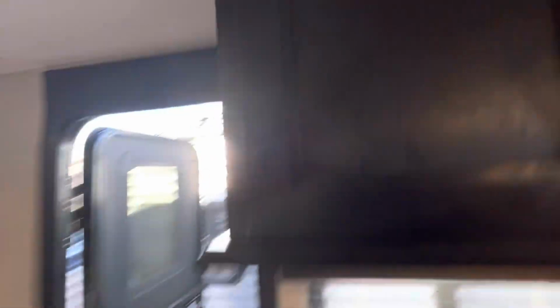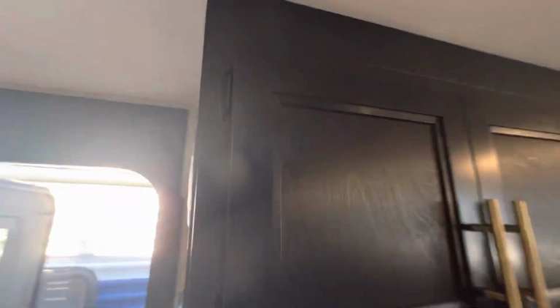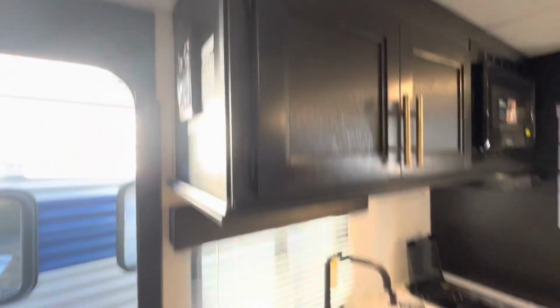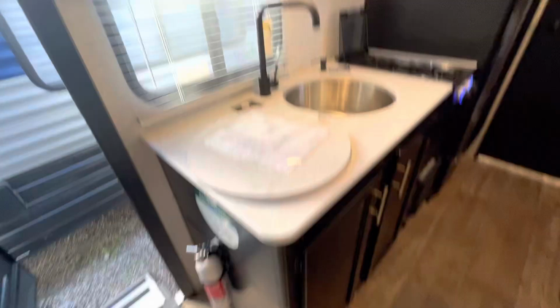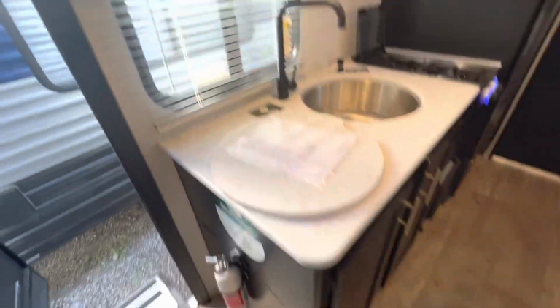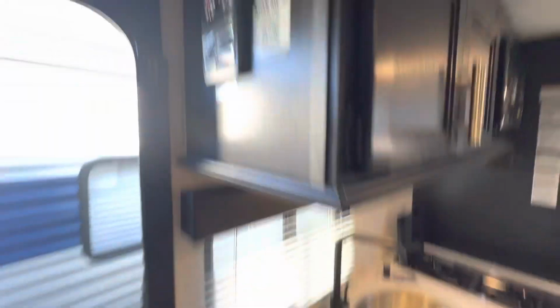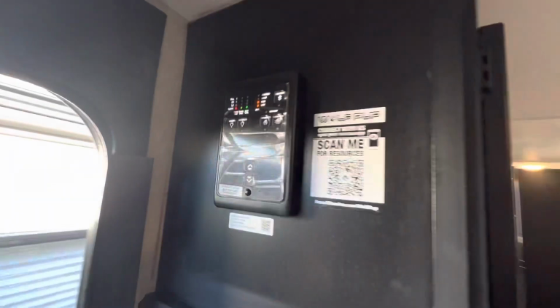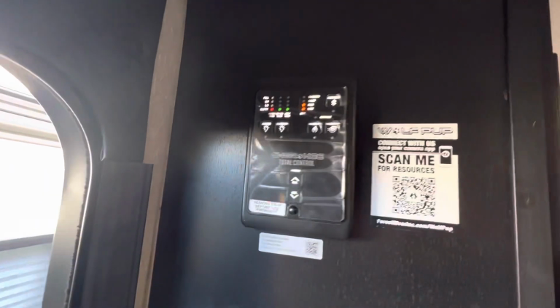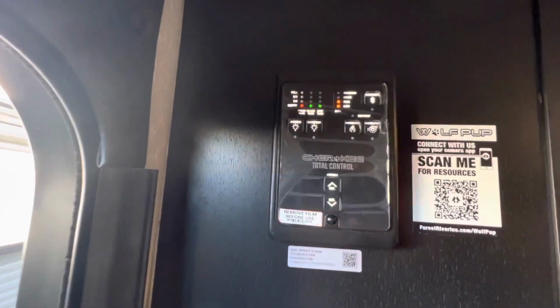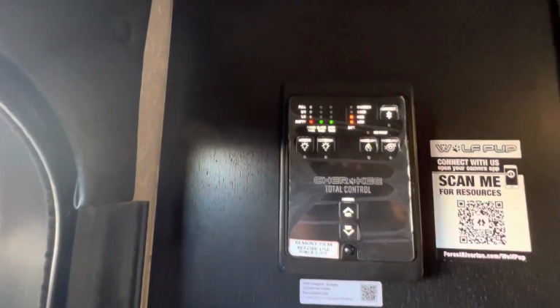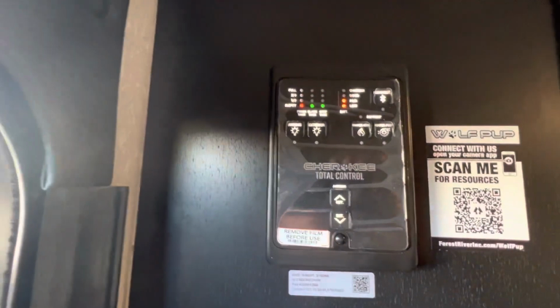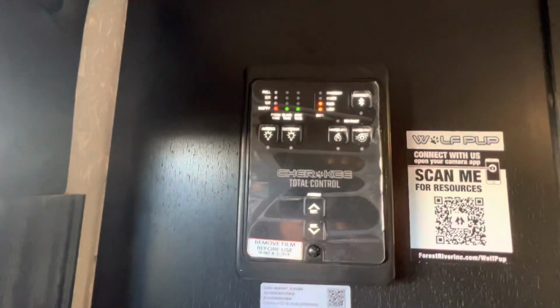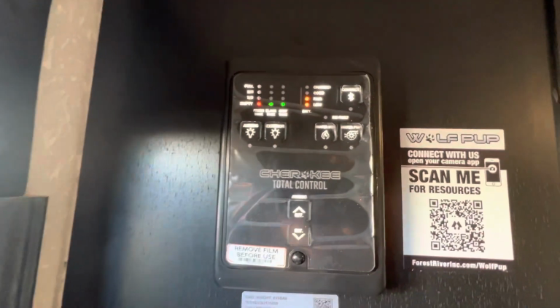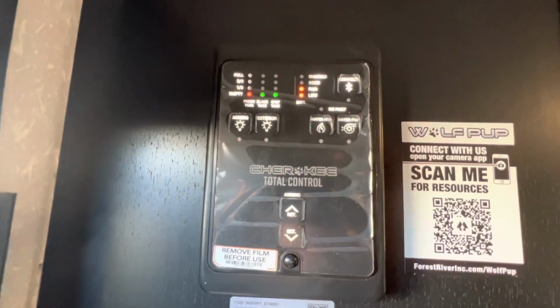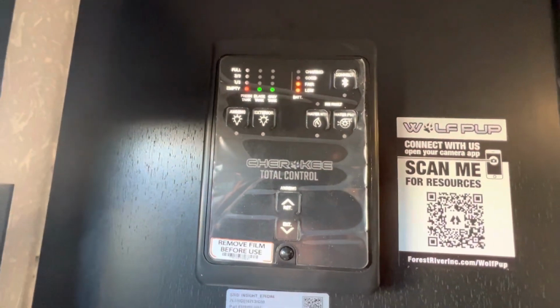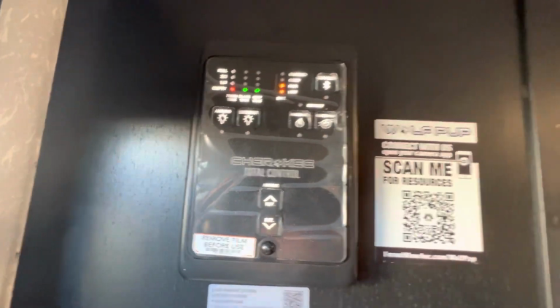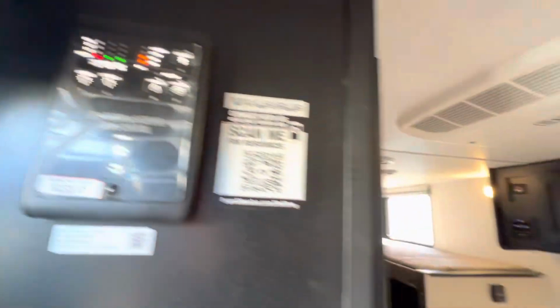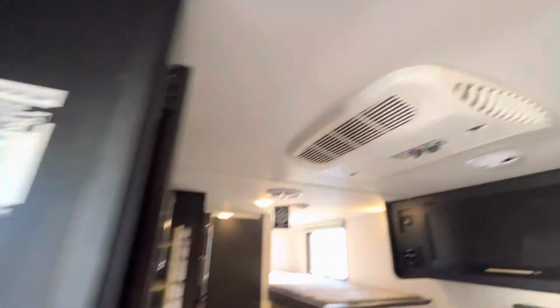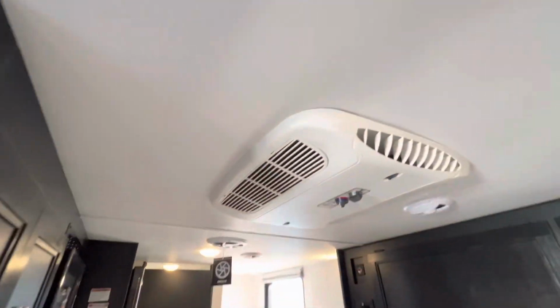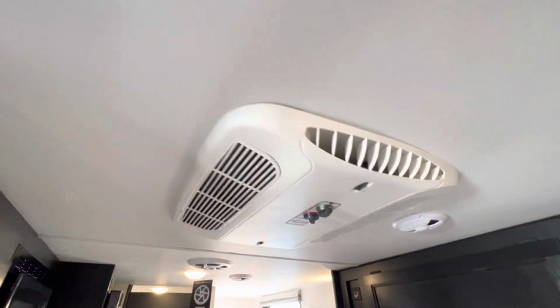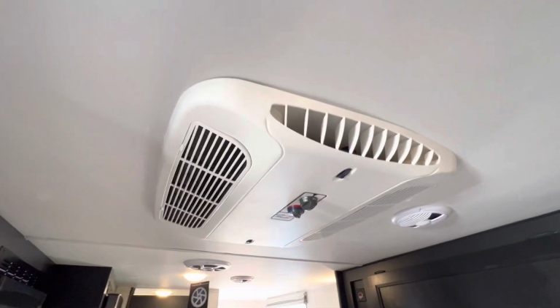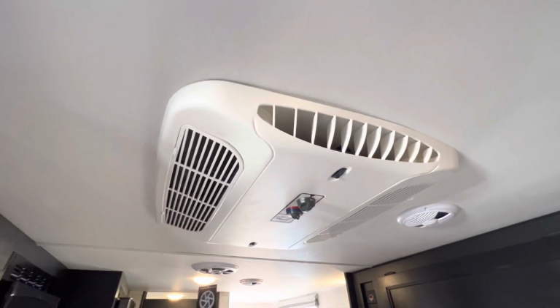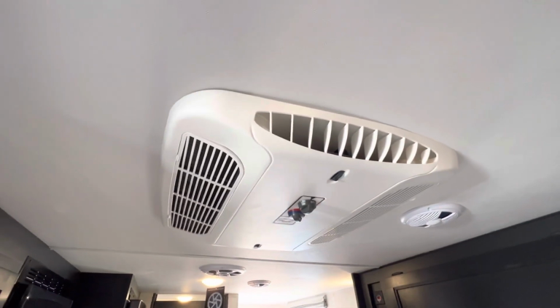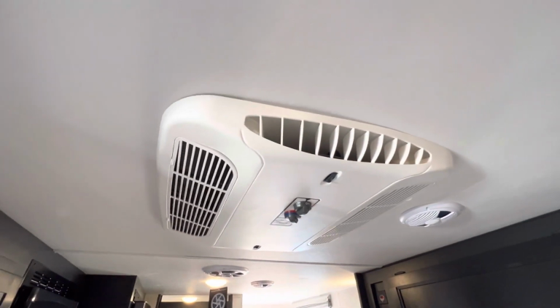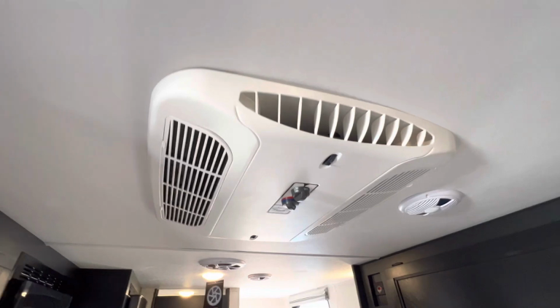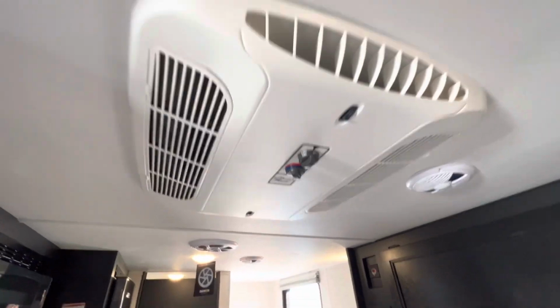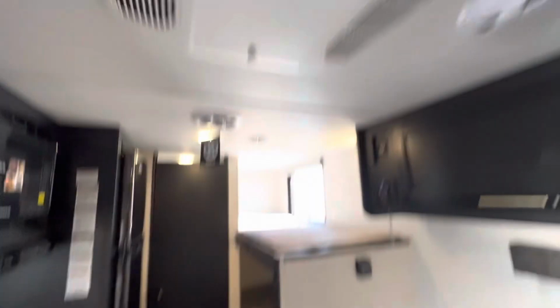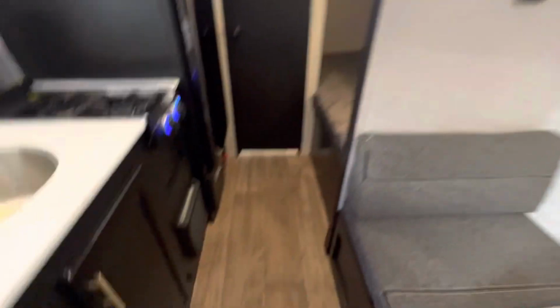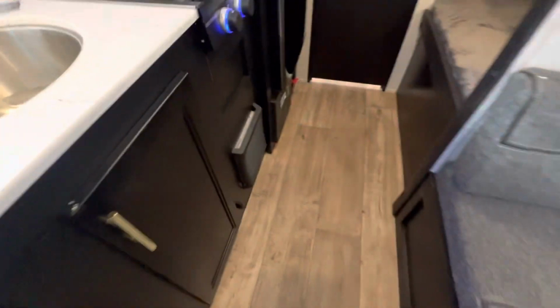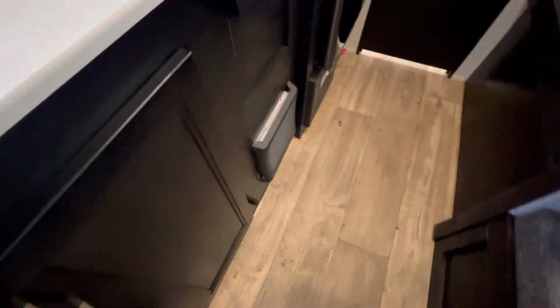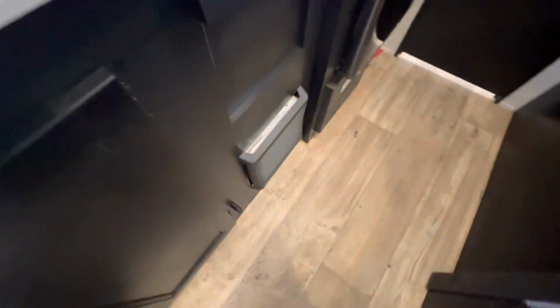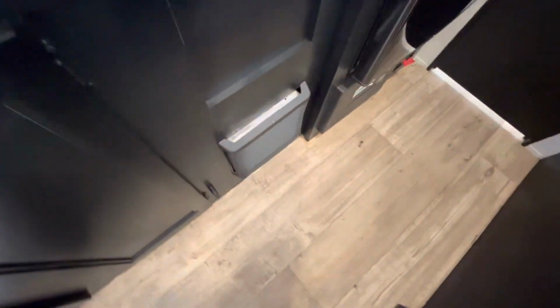Great storage in the kitchen as well. And it also has an app where you can control the majority of your RV straight from your phone. It also has a Coleman Mach AC — super dependable to keep it nice and cool — and also a propane furnace for warmth.